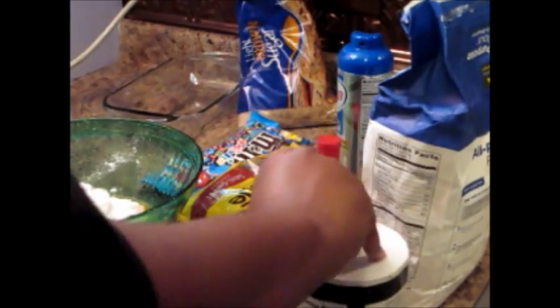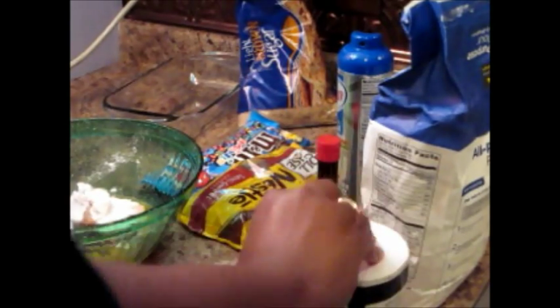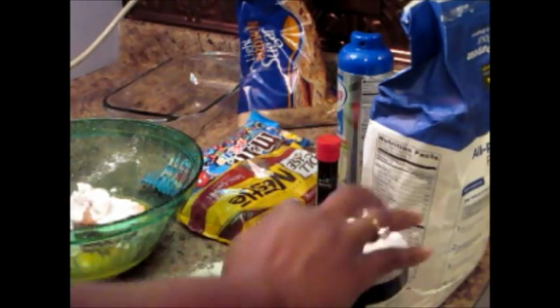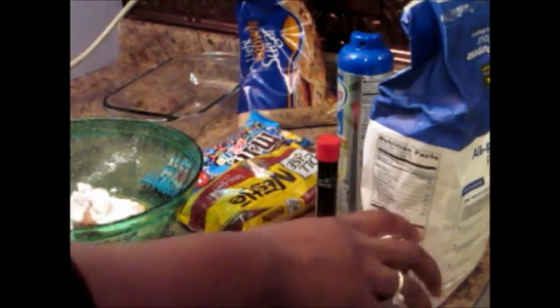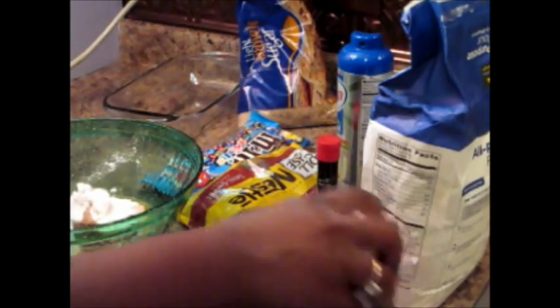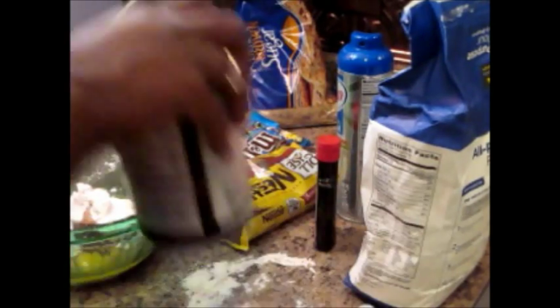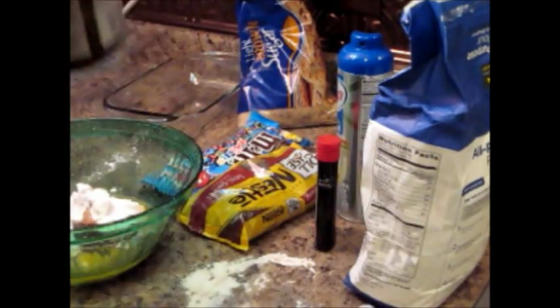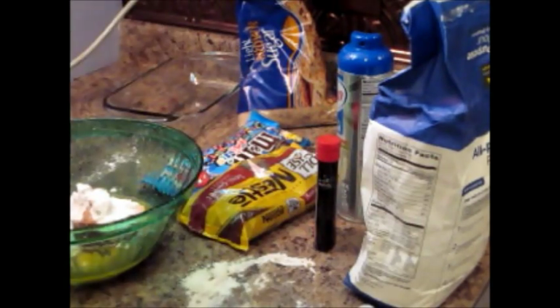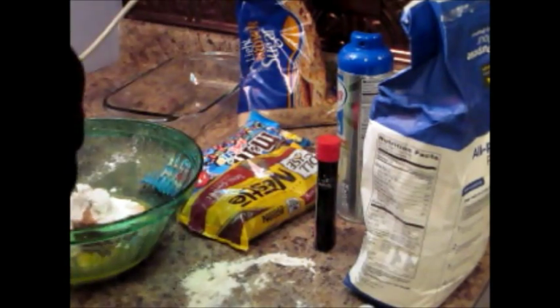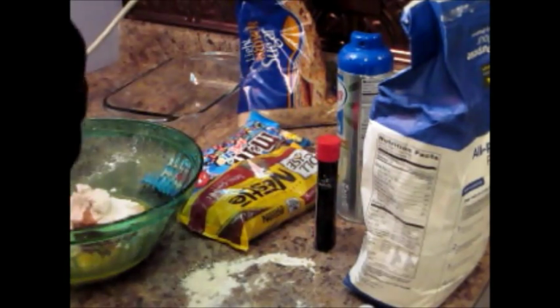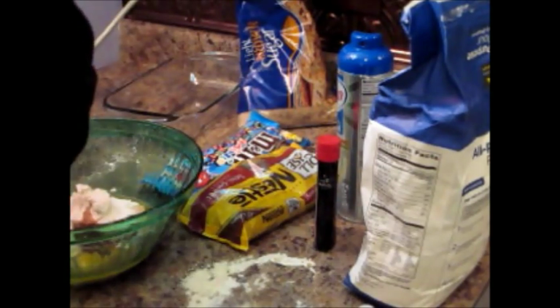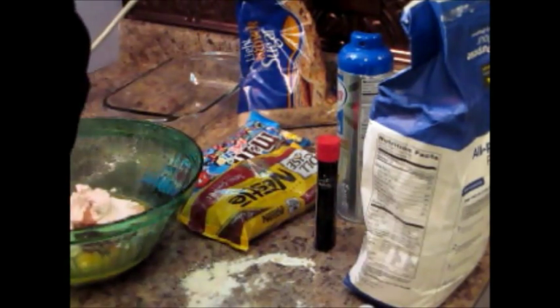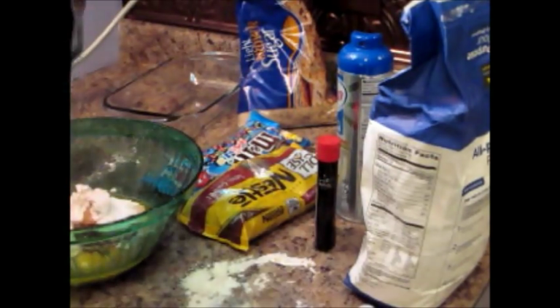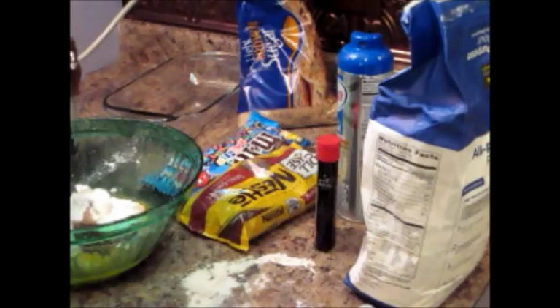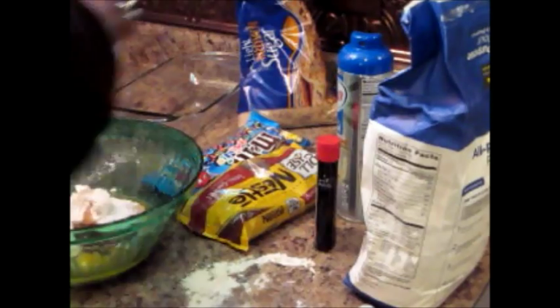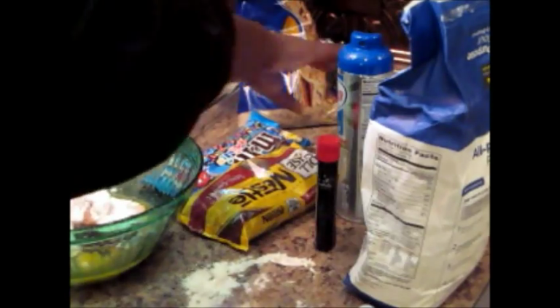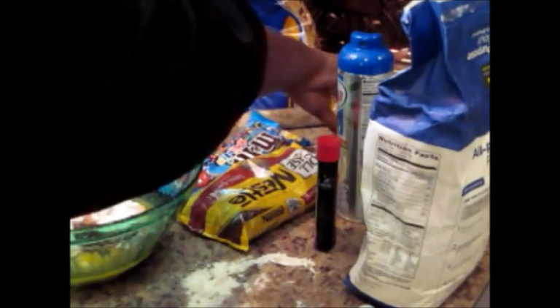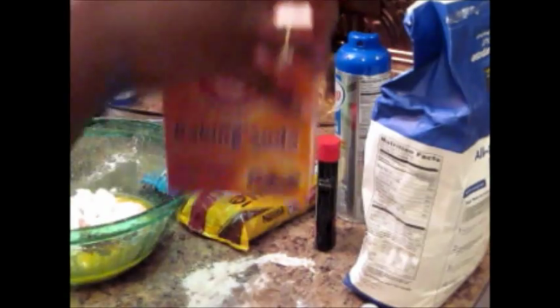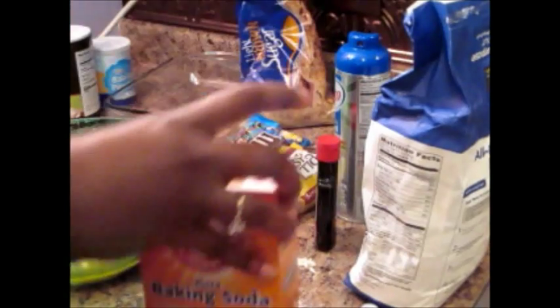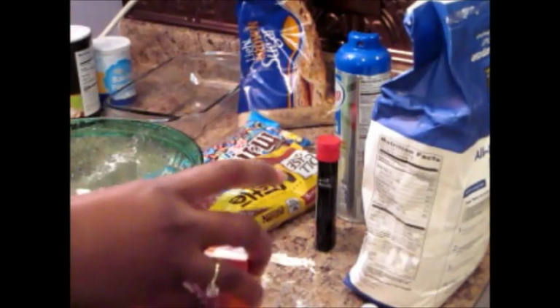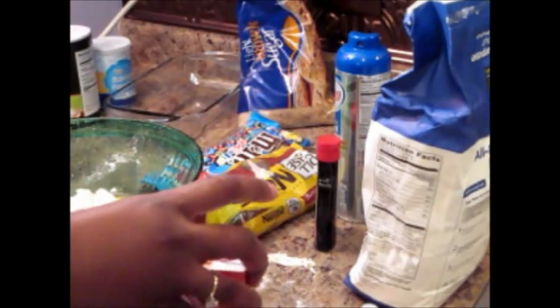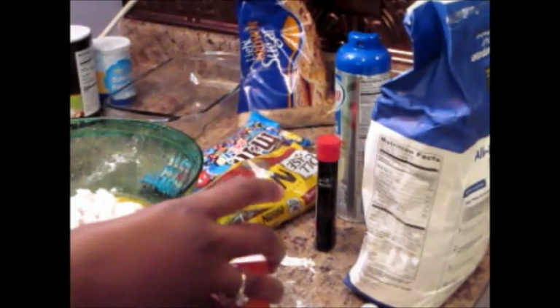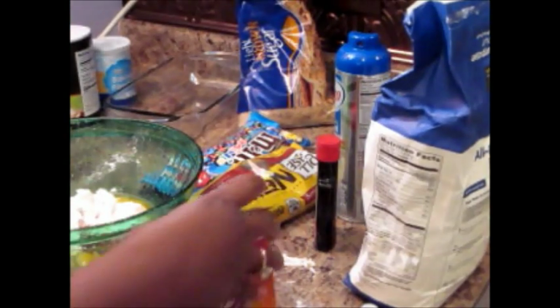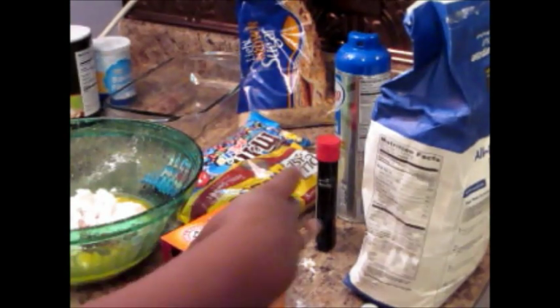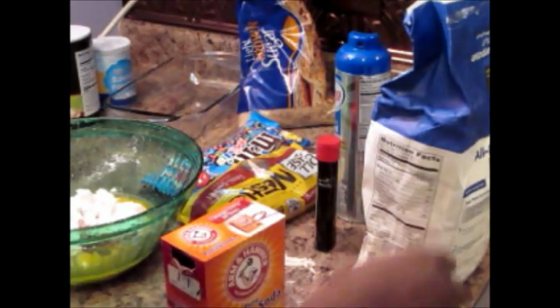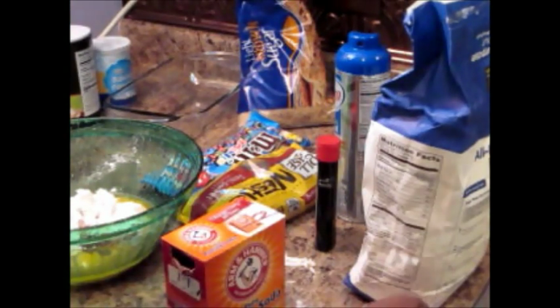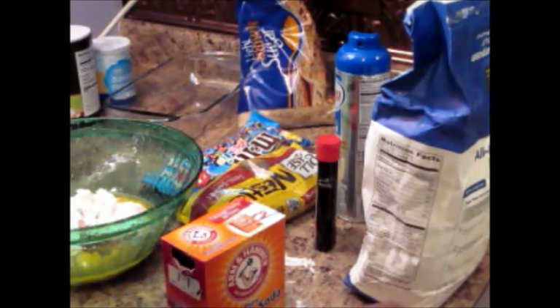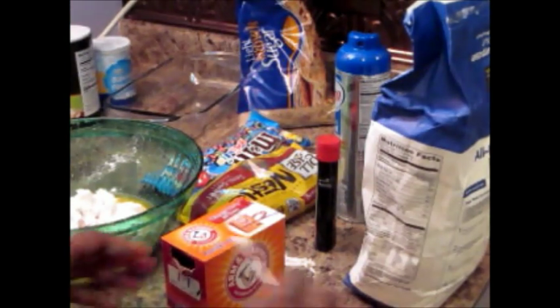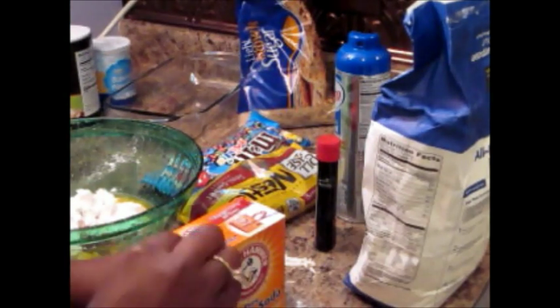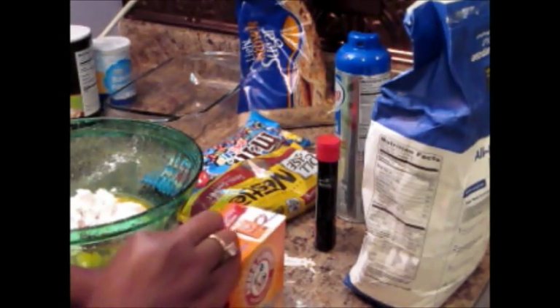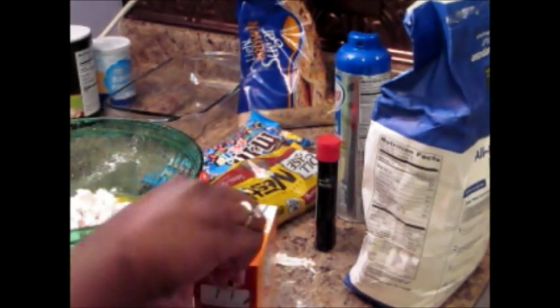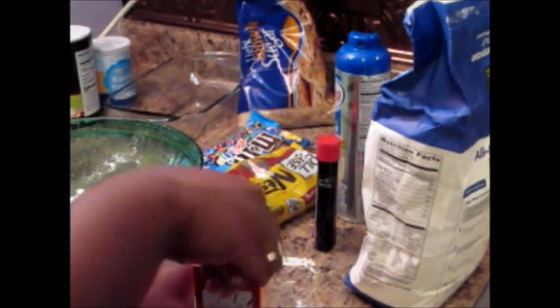You'll need your half a teaspoon of baking powder. Baking soda — we're only doing one eighth teaspoon because you don't need to get crazy with that.